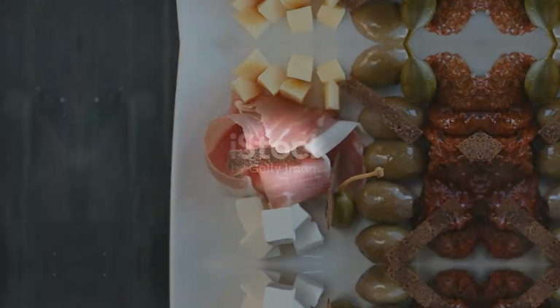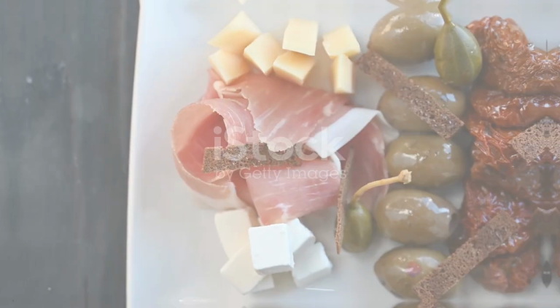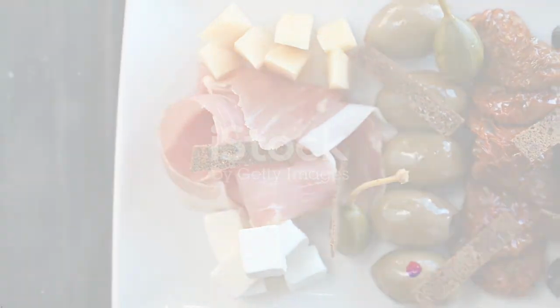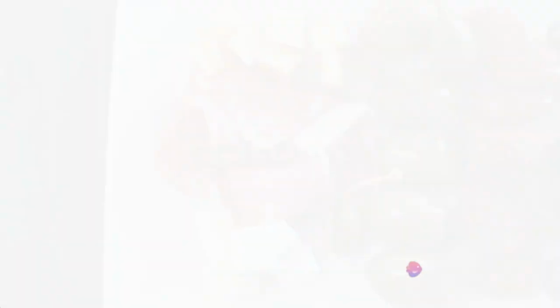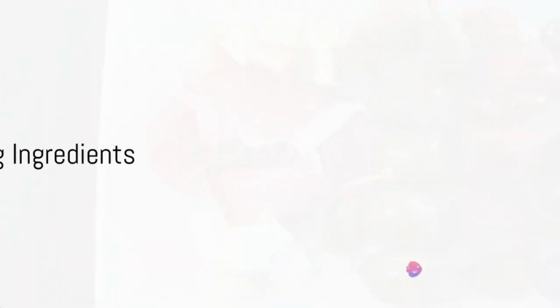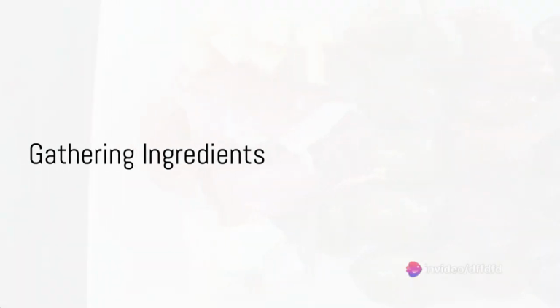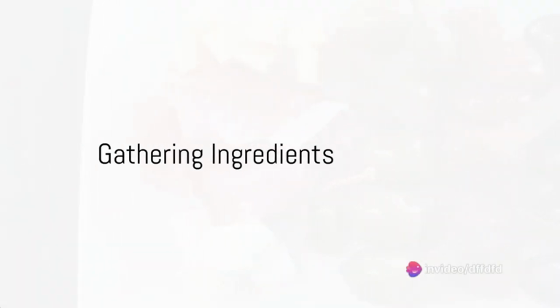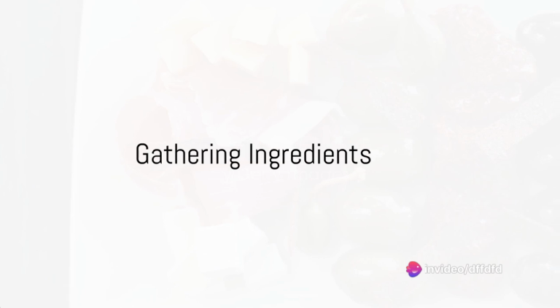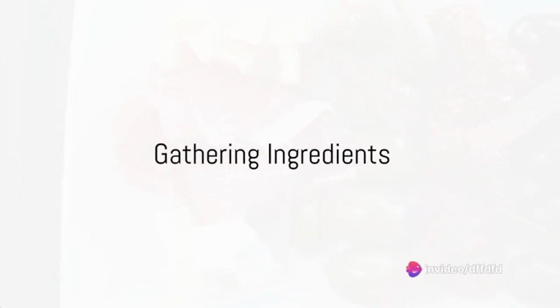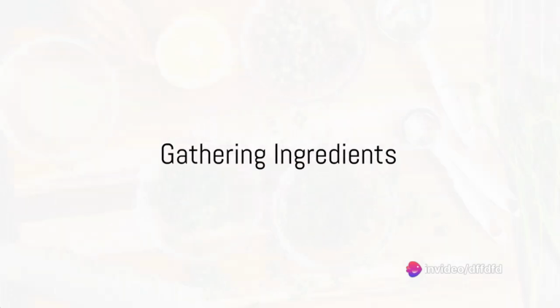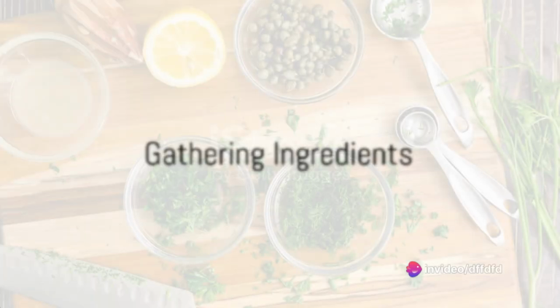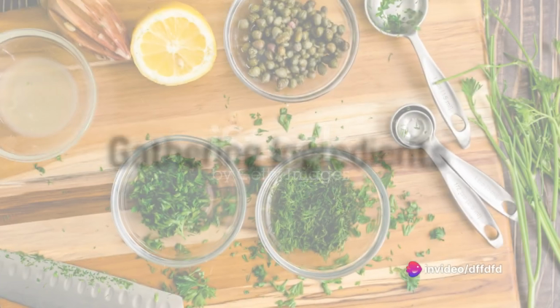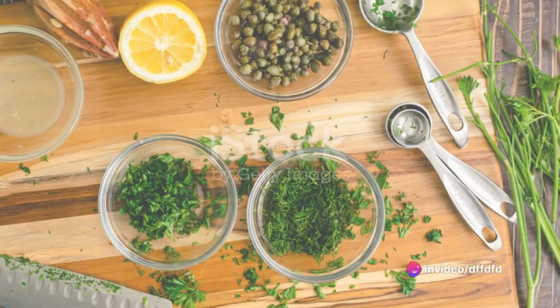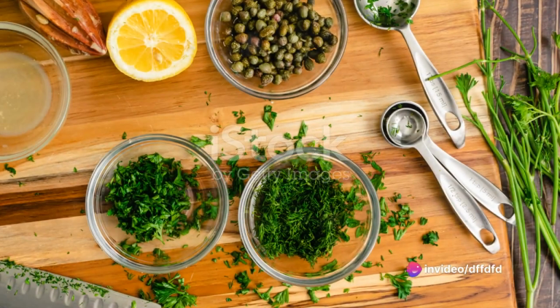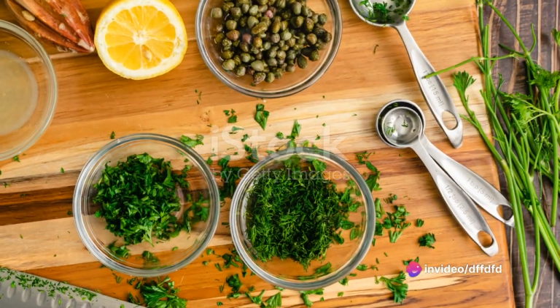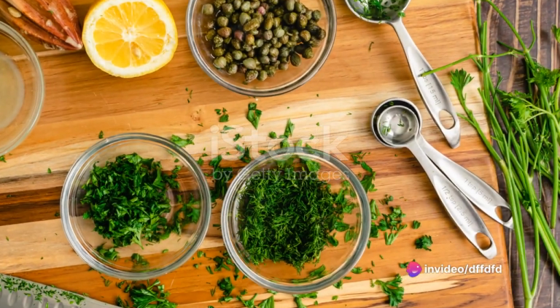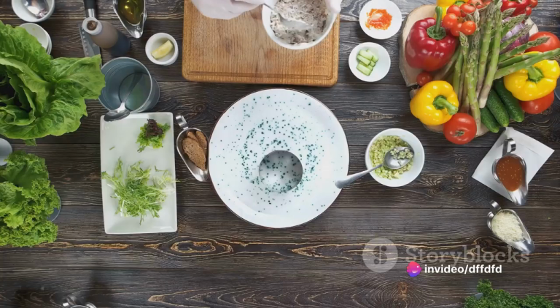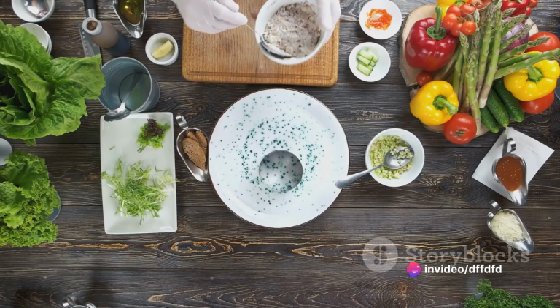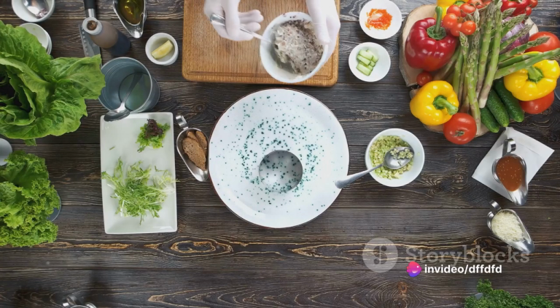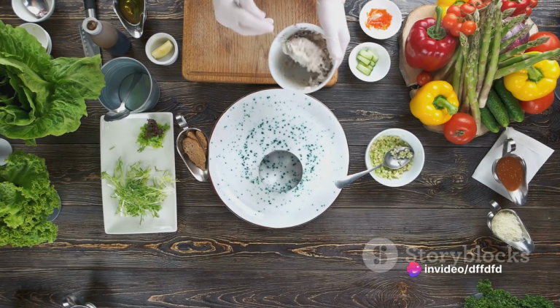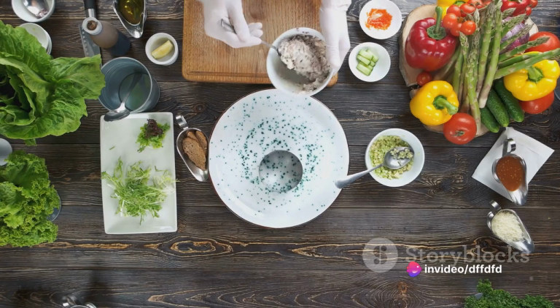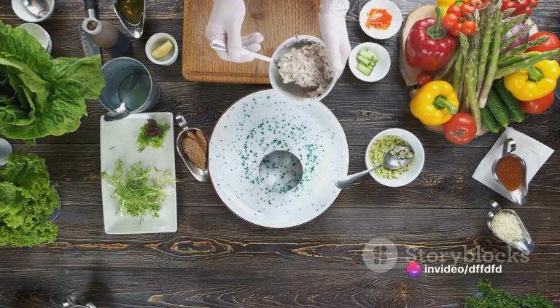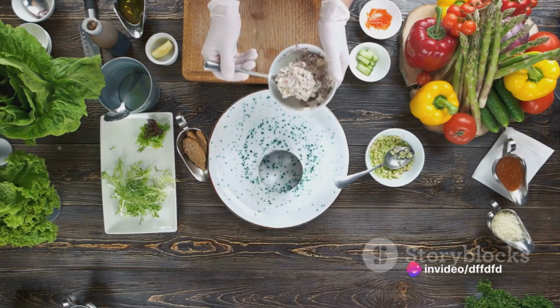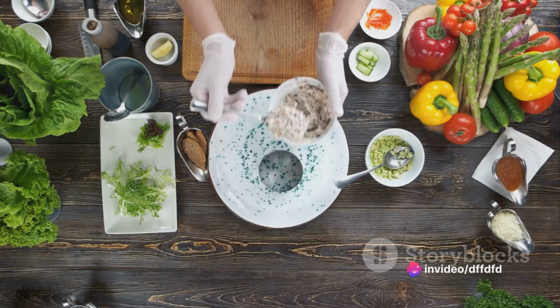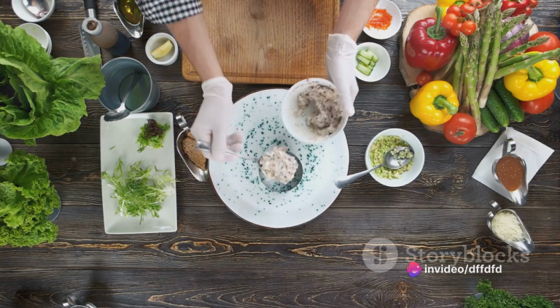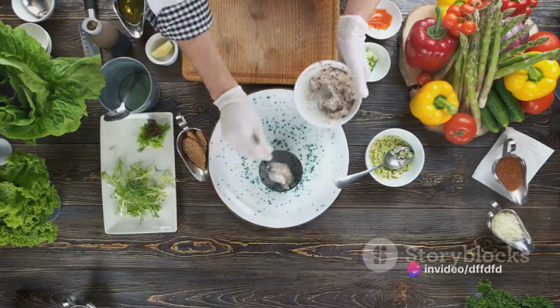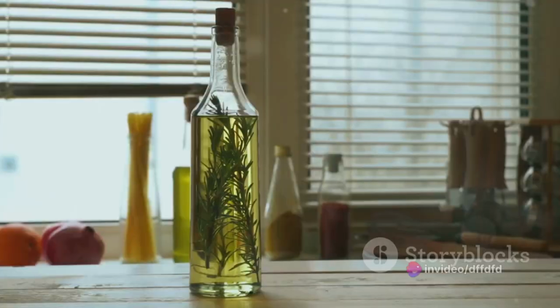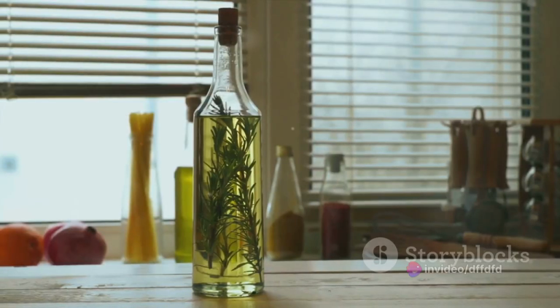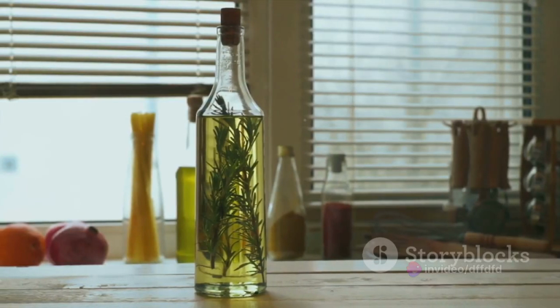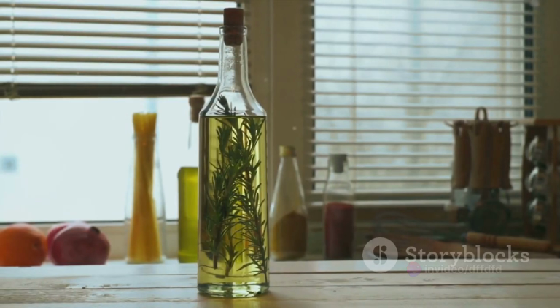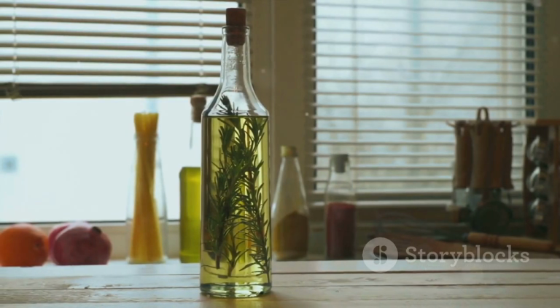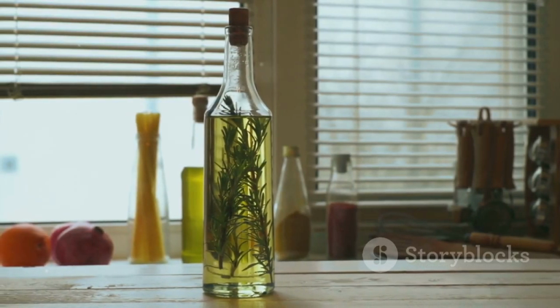First things first, gather up your ingredients. You'll need 20 pitted kalamata olives, 10 anchovy fillets, 2 cloves of garlic, and 1 tablespoon of capers.